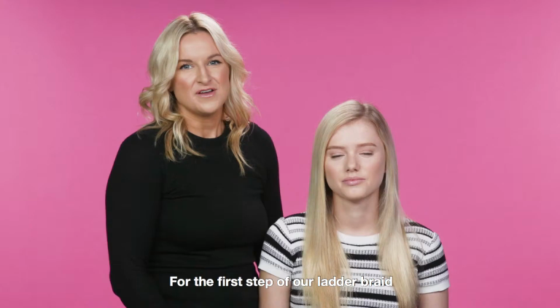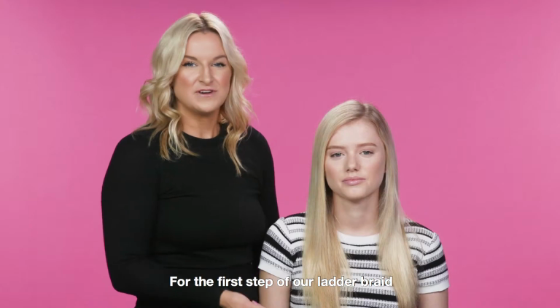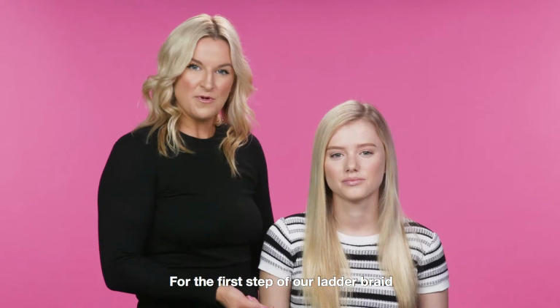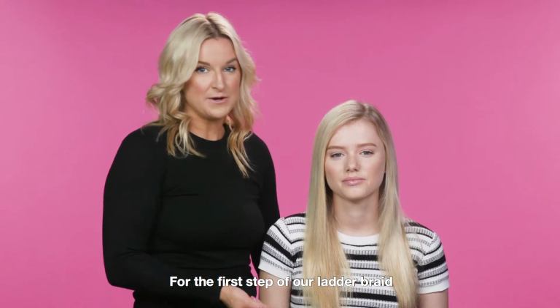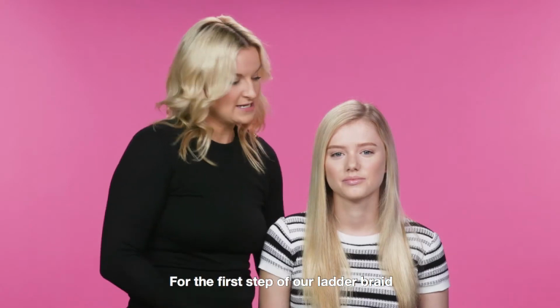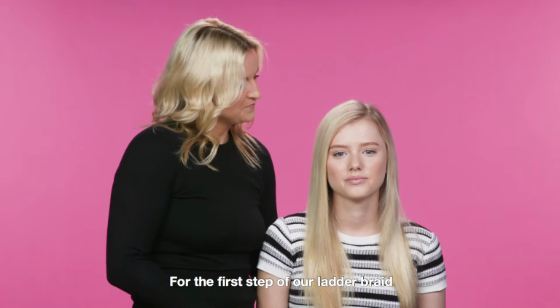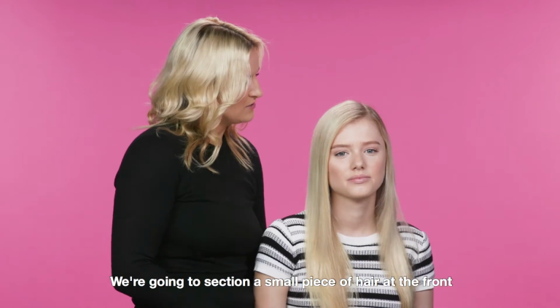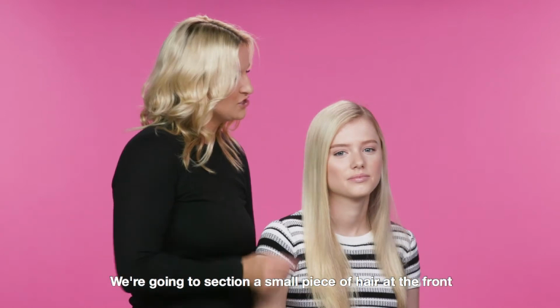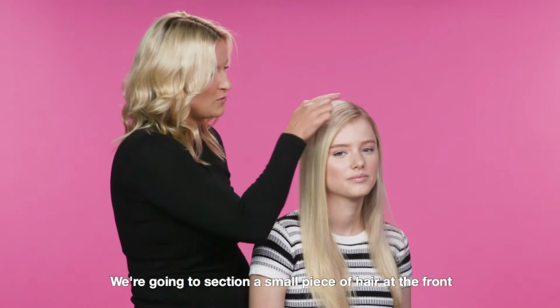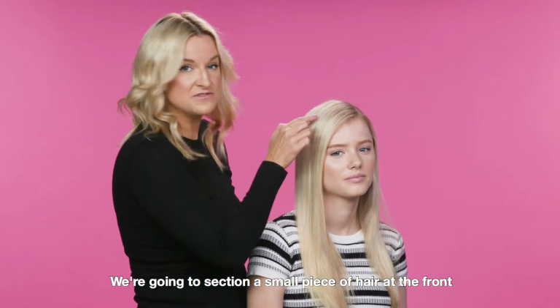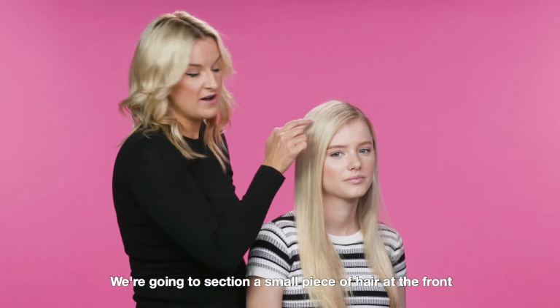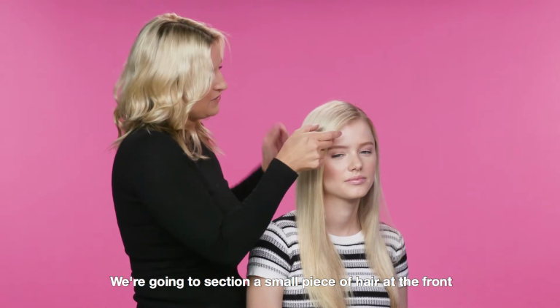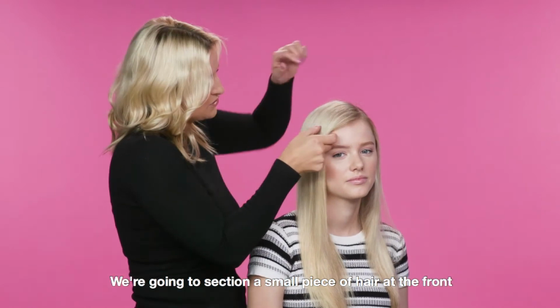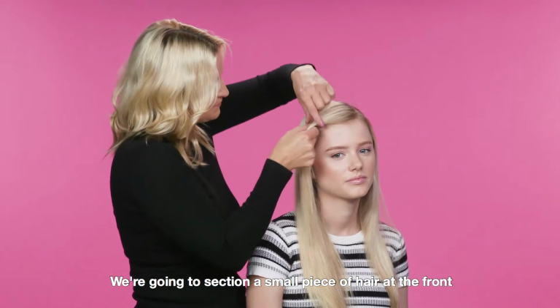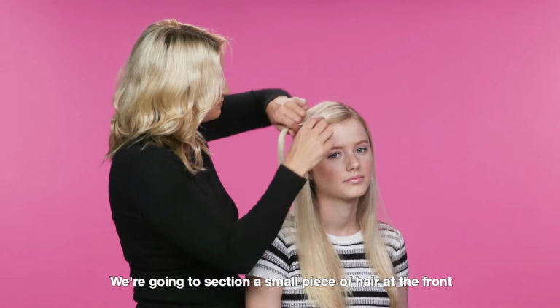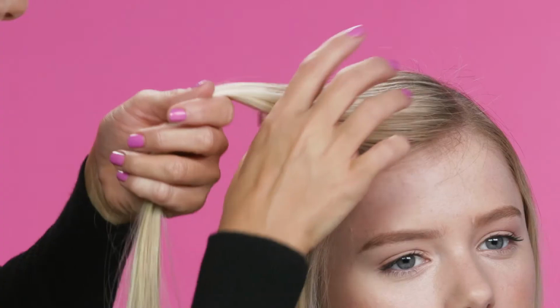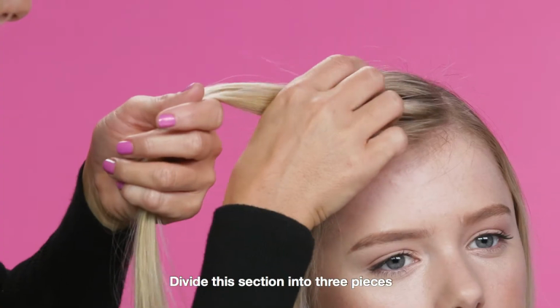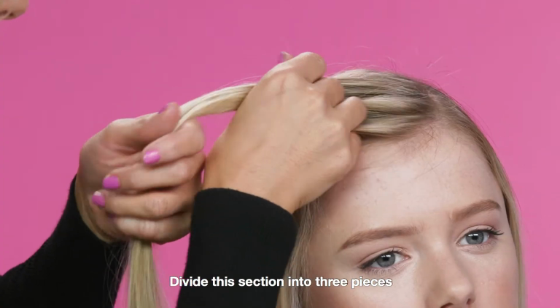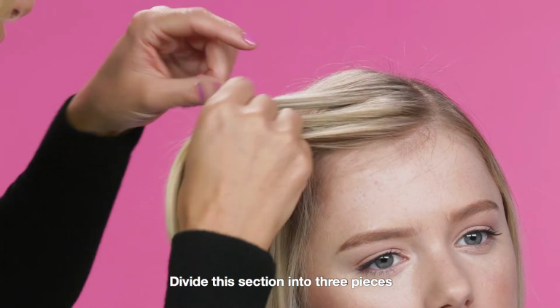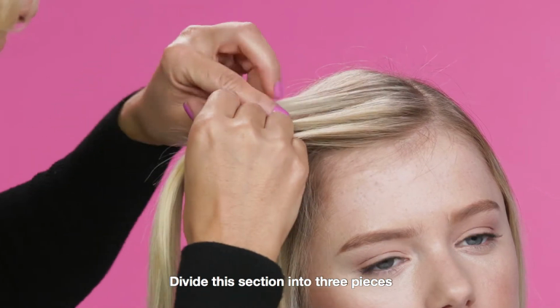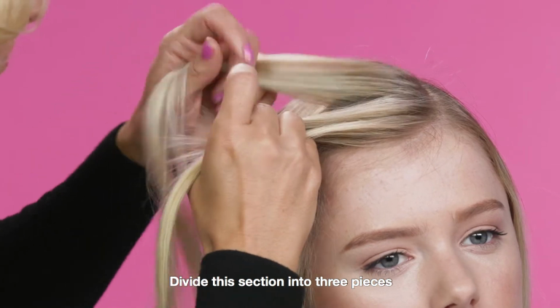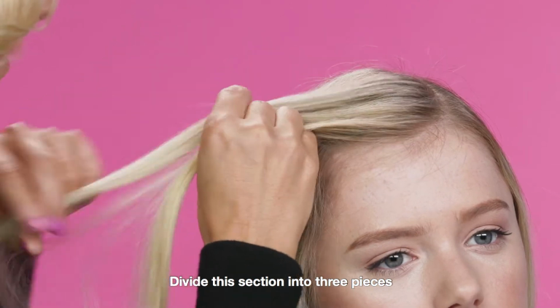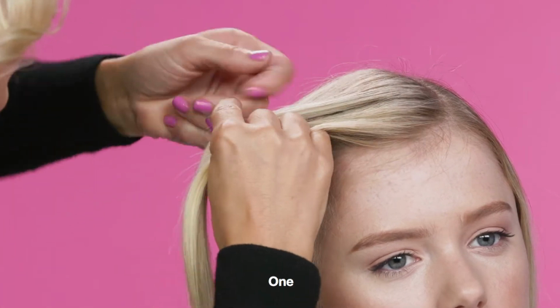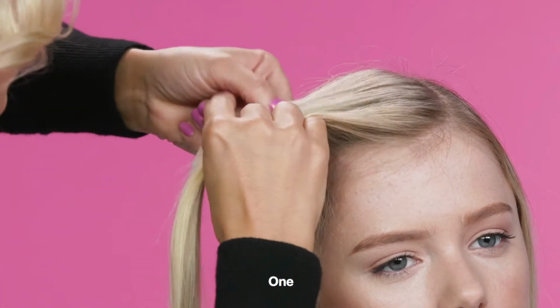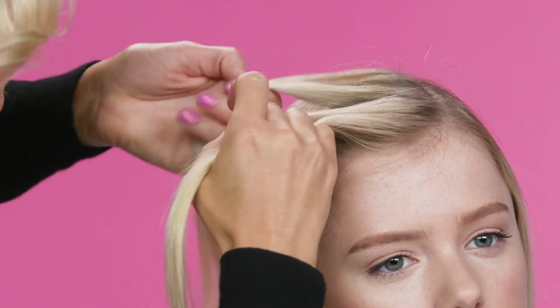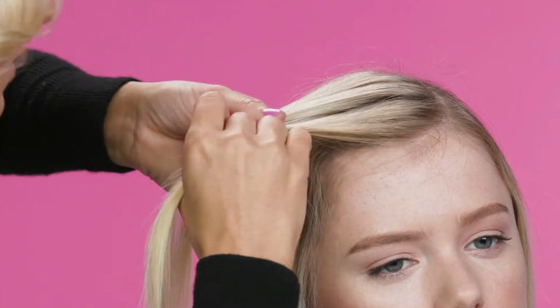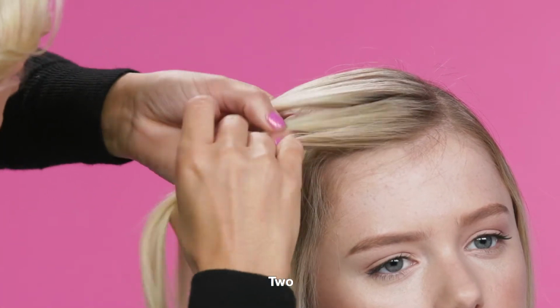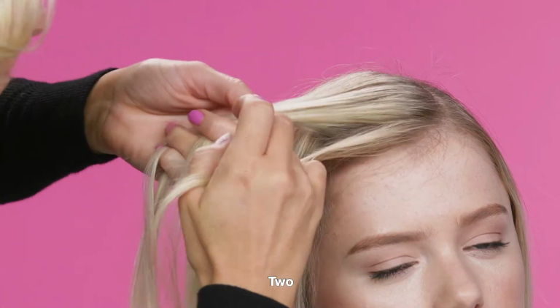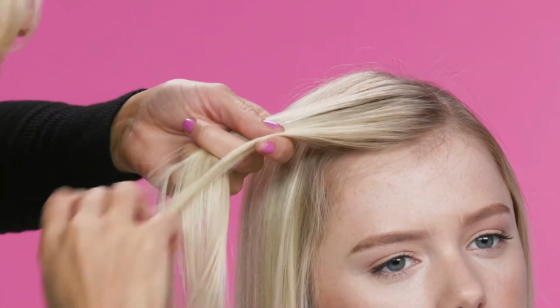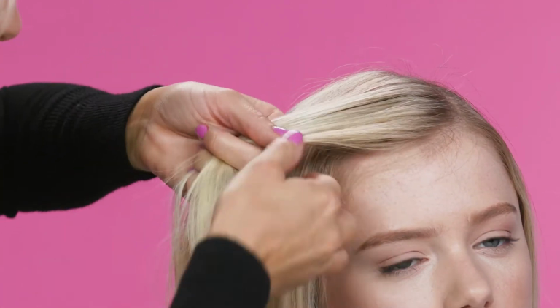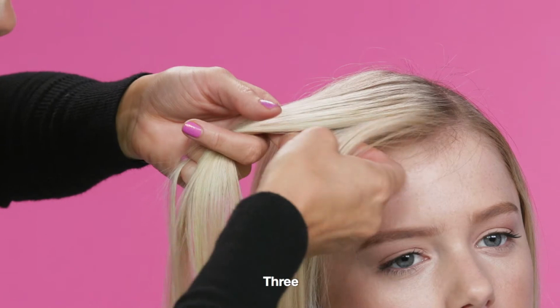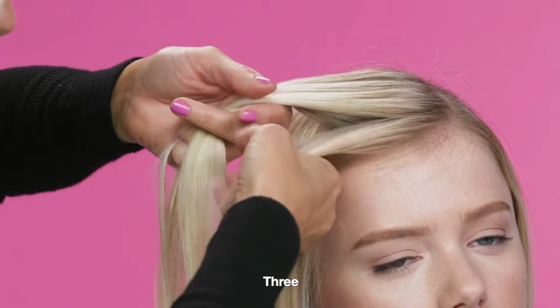For the first step of our ladder braid, we're going to section a small piece of hair at the front. Divide this section into three pieces: one, two, three.